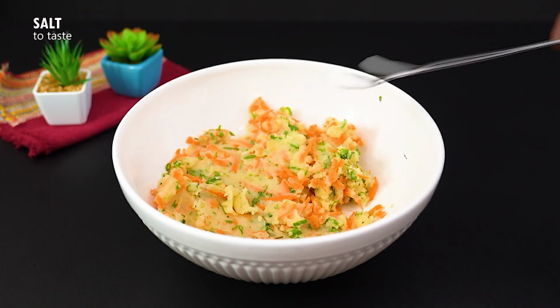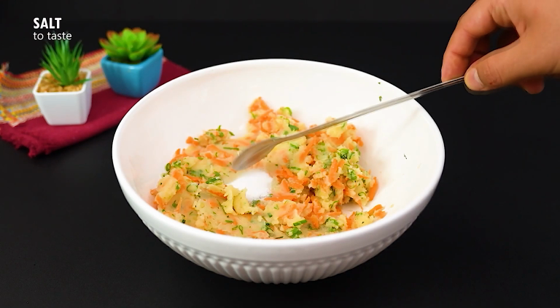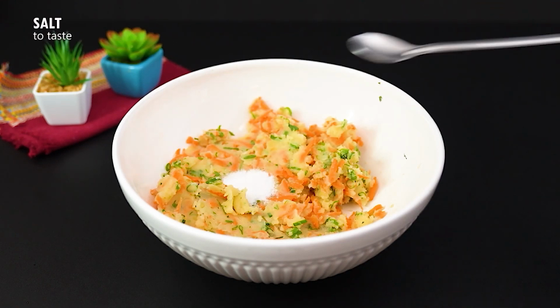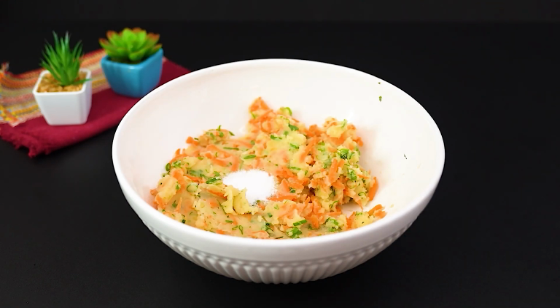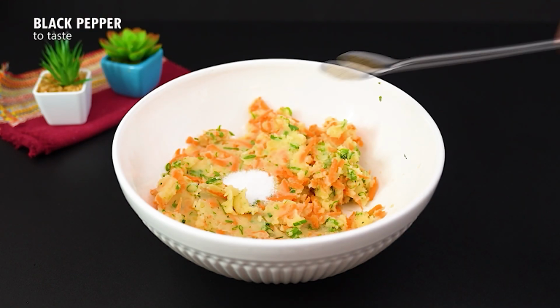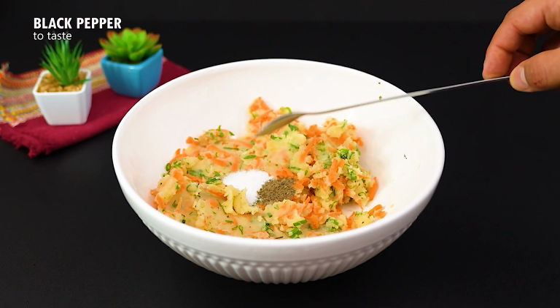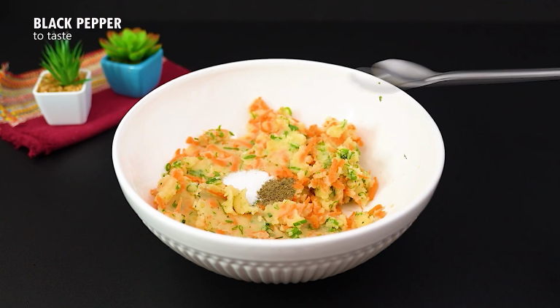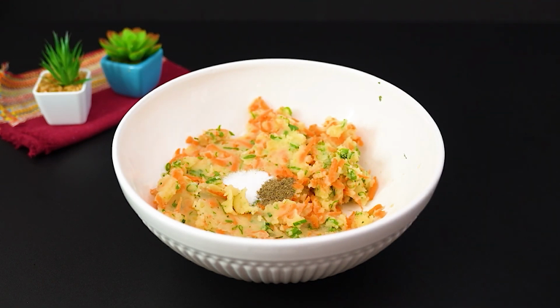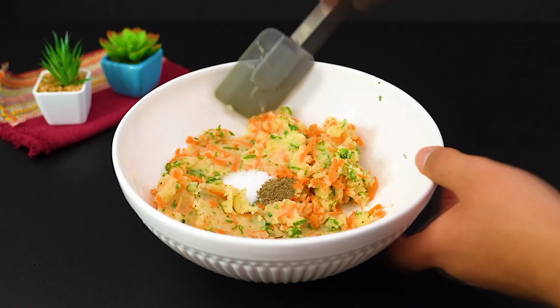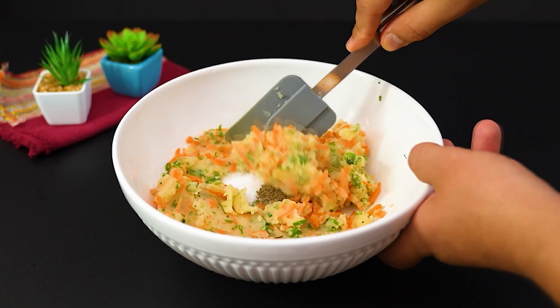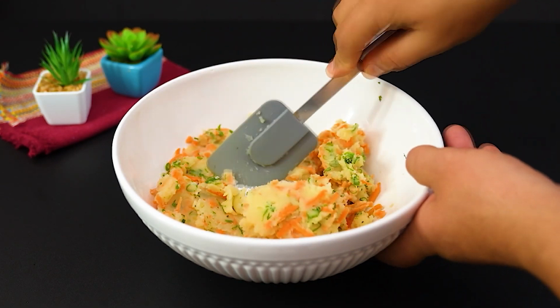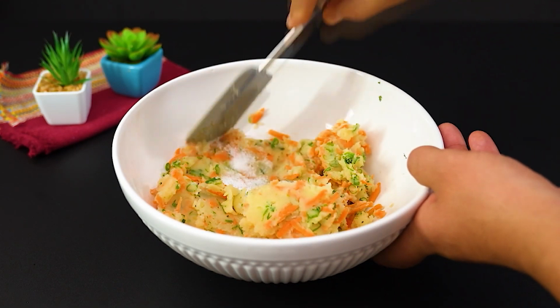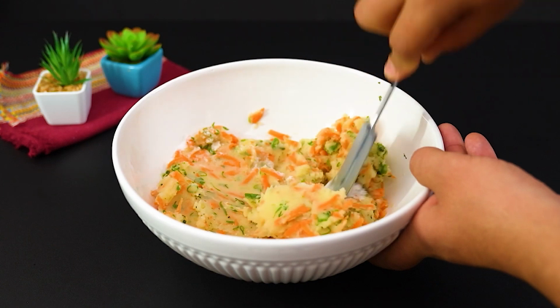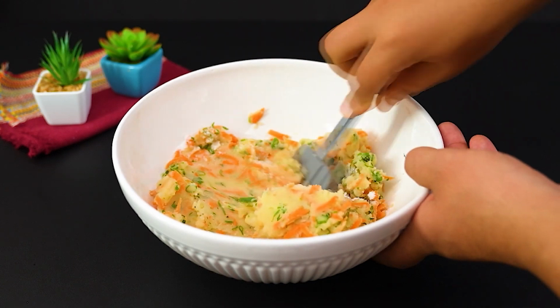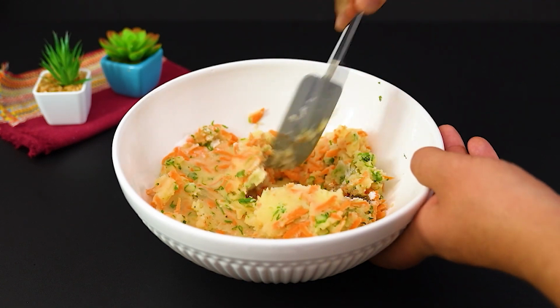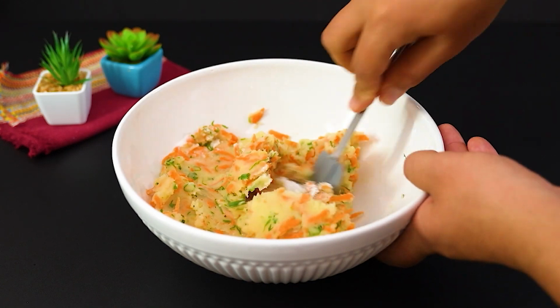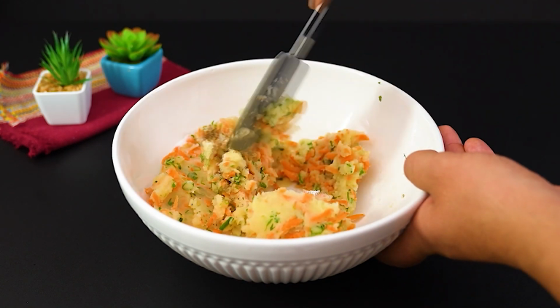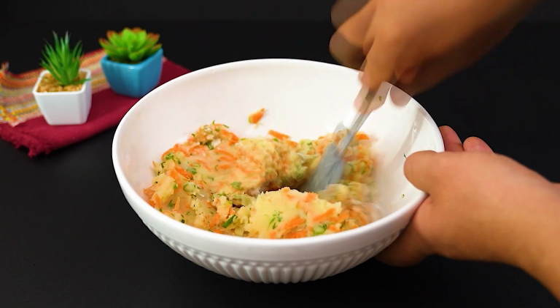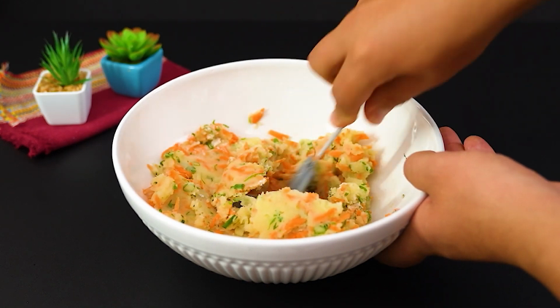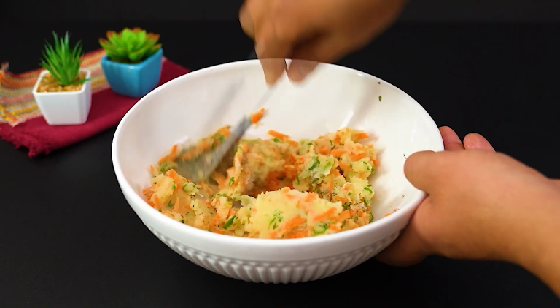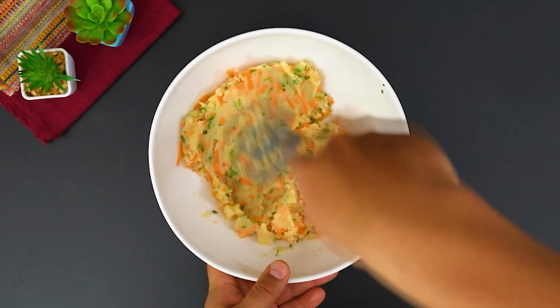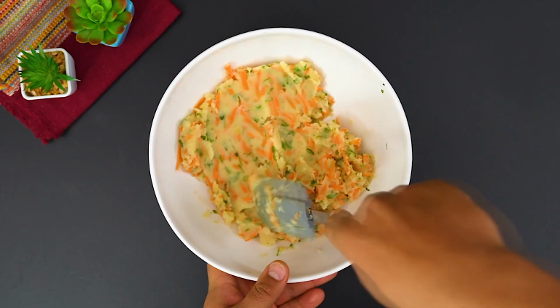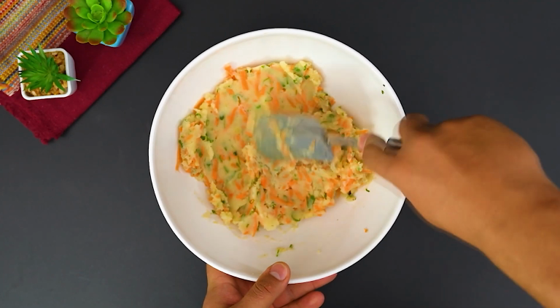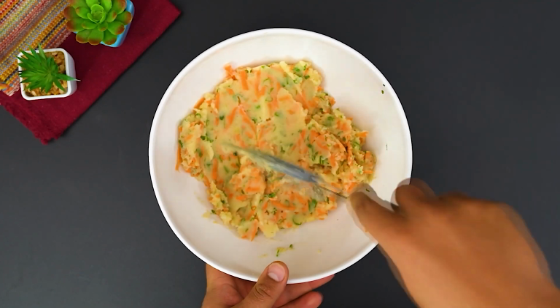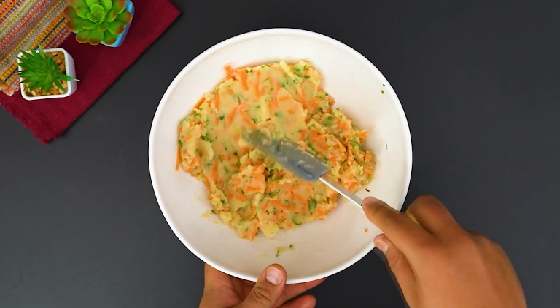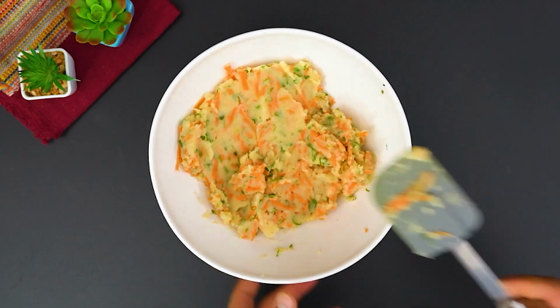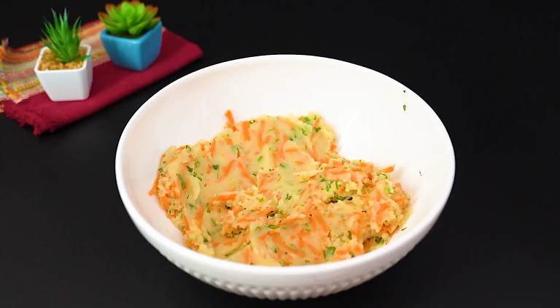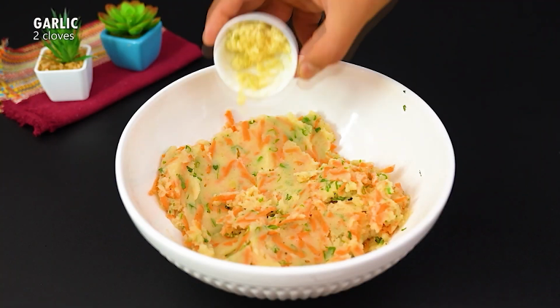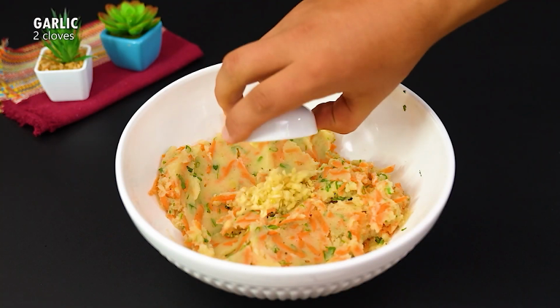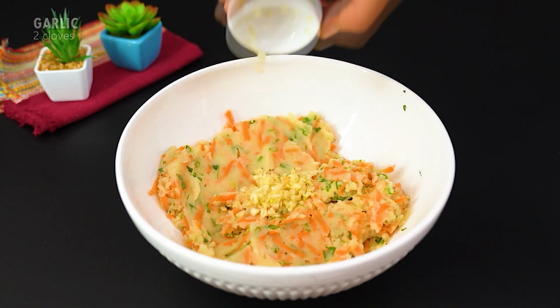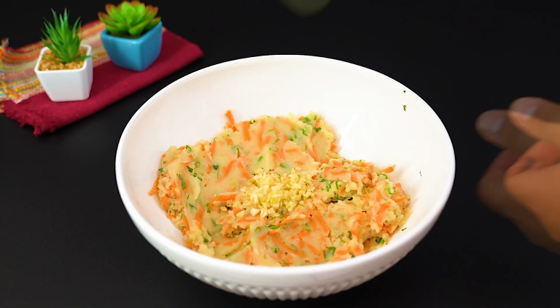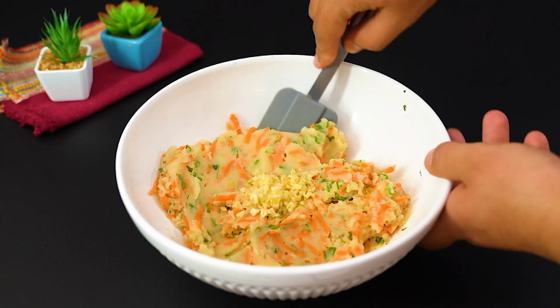Let's add a pinch of salt and black pepper. Mix it again. Add 2 minced garlic cloves.